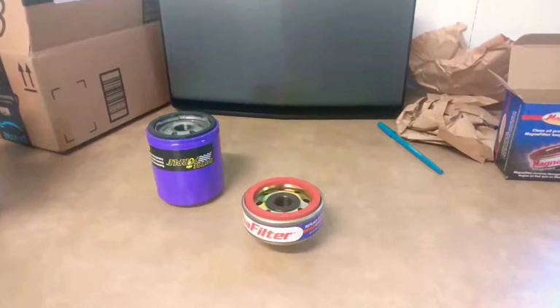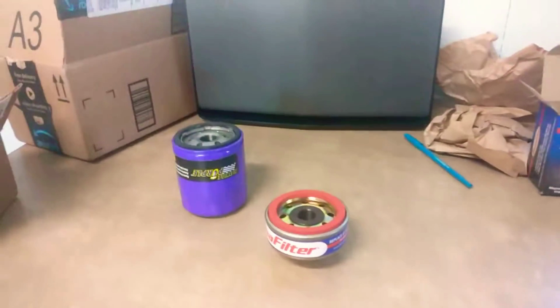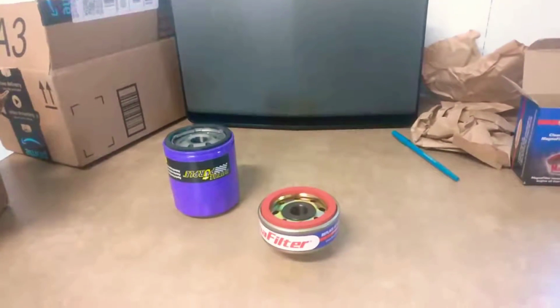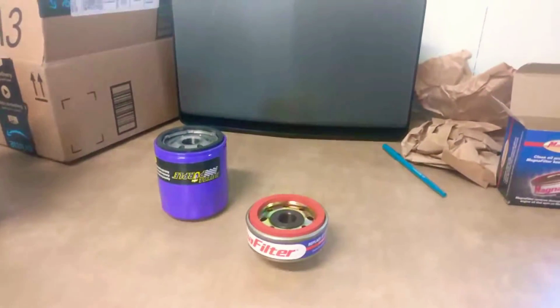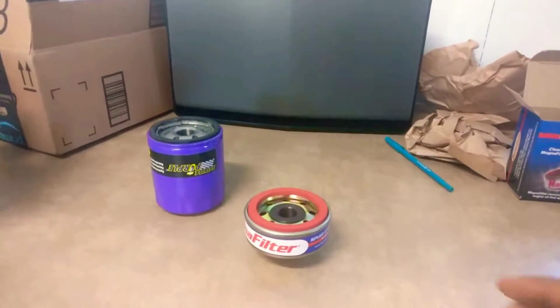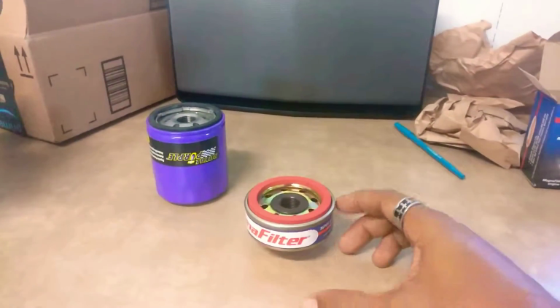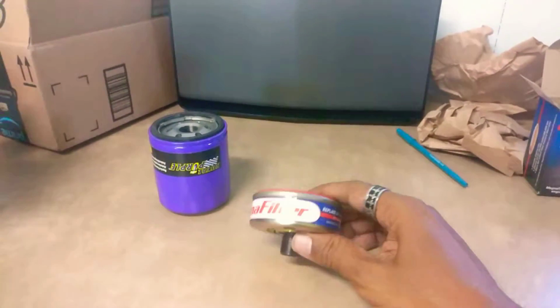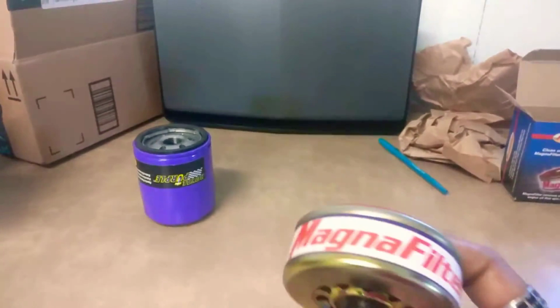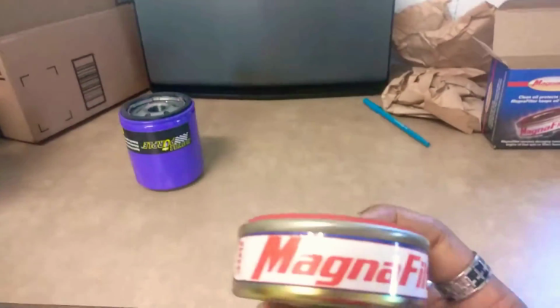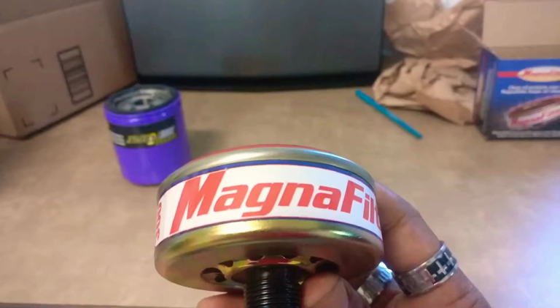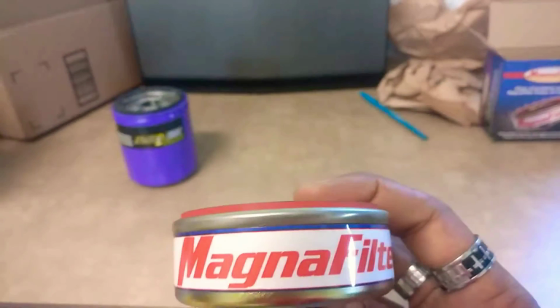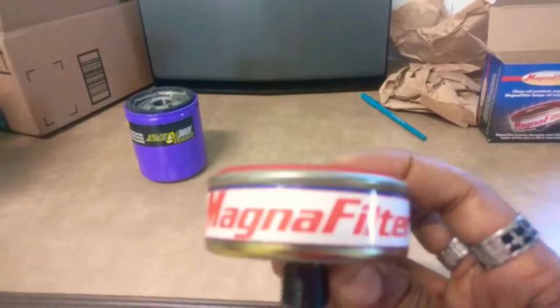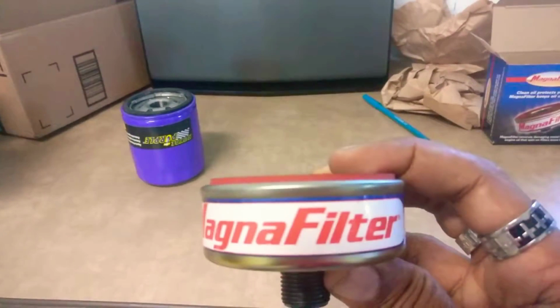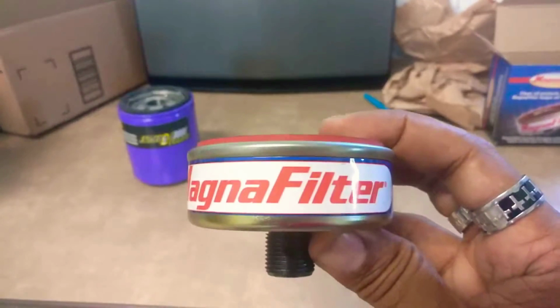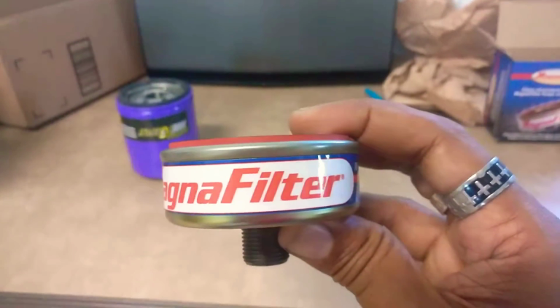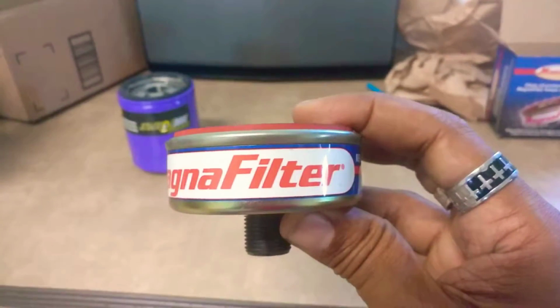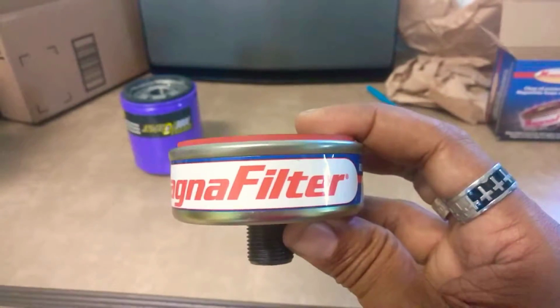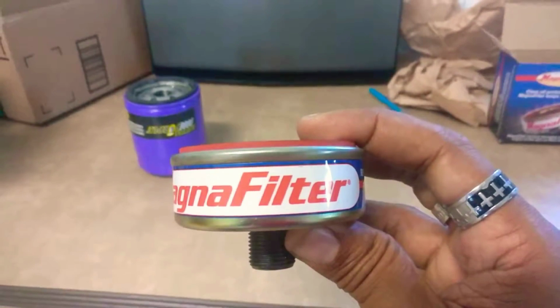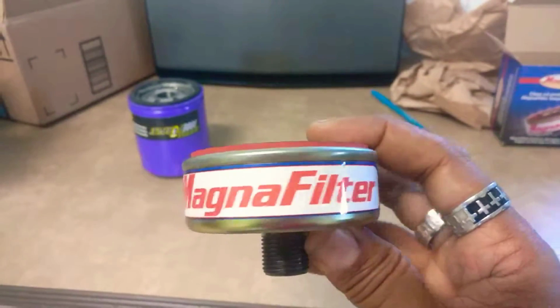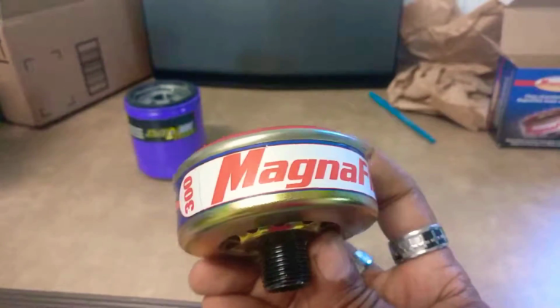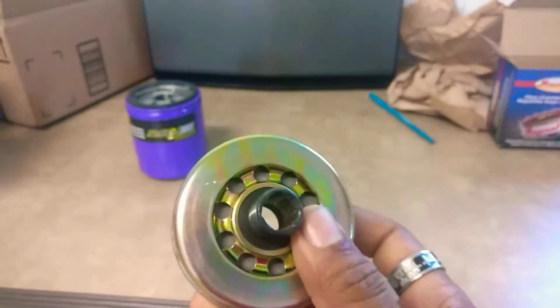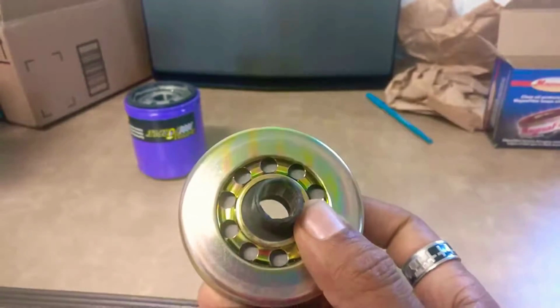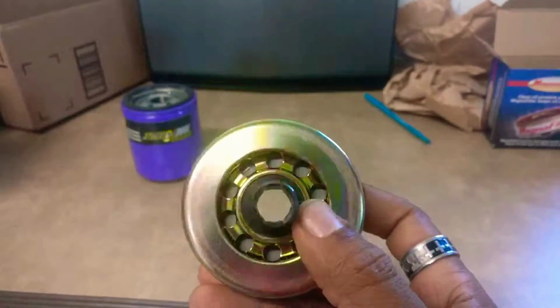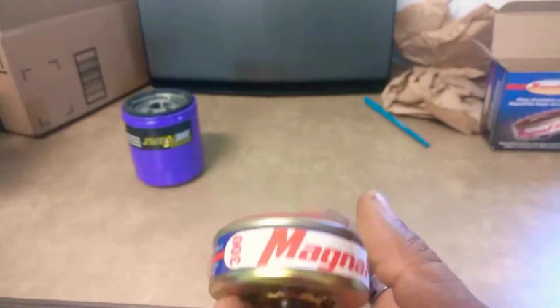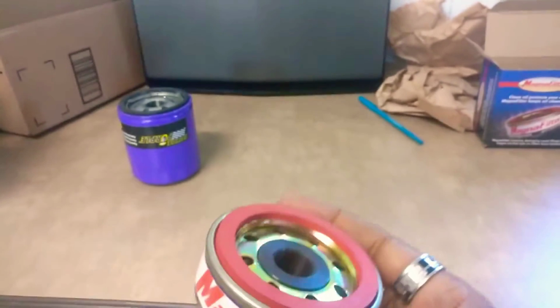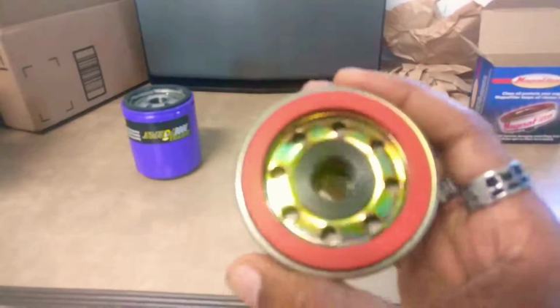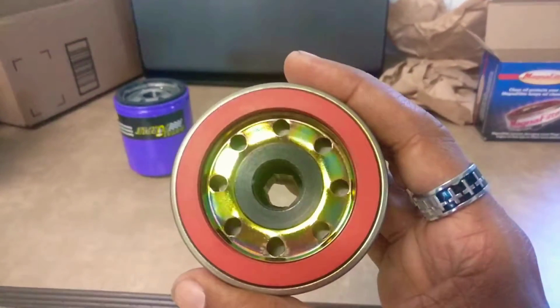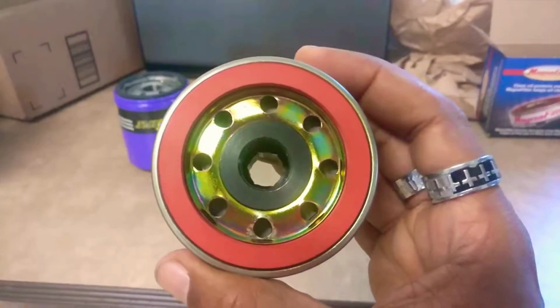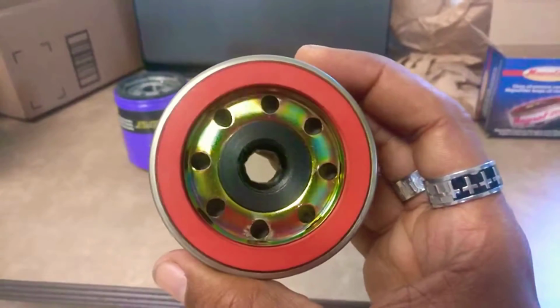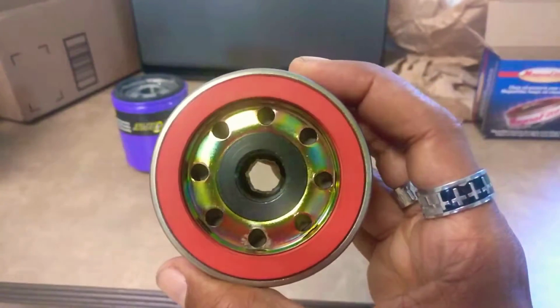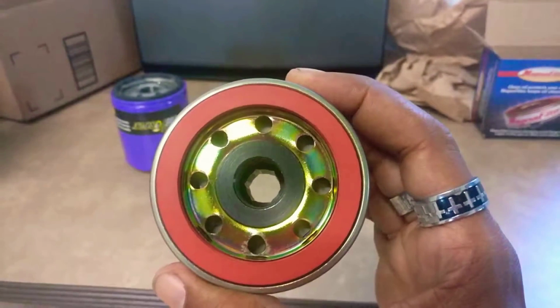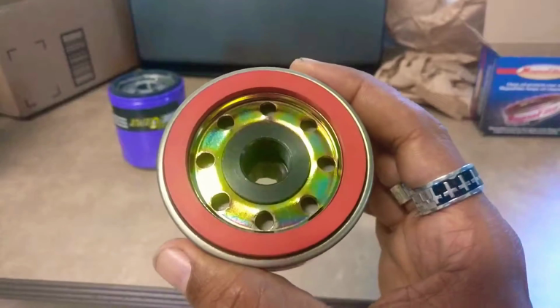Well, they're here. My Magna filter. I'm so excited about this thing. It's for my T100, my '97 T100.